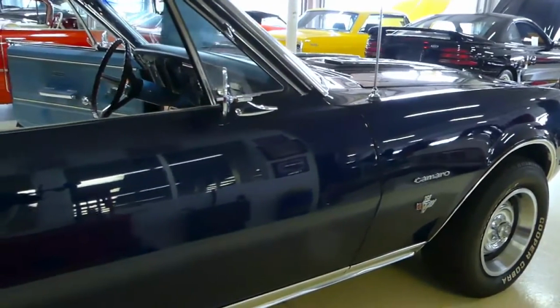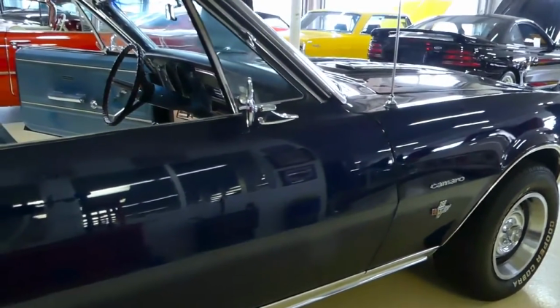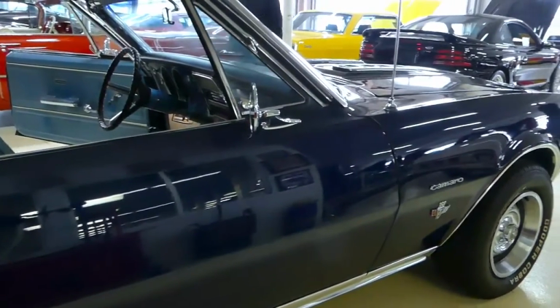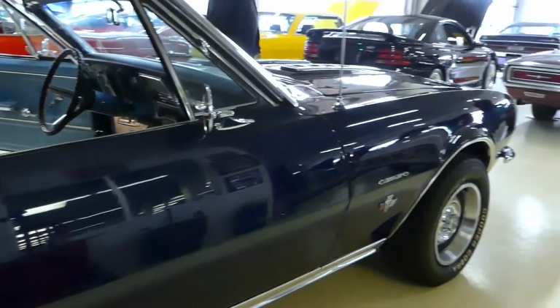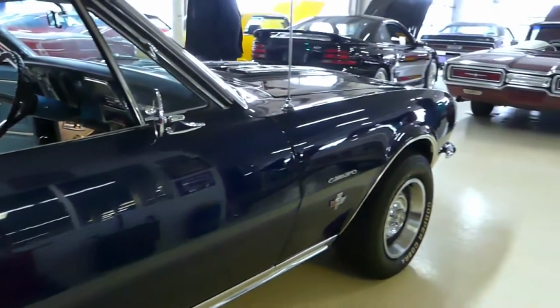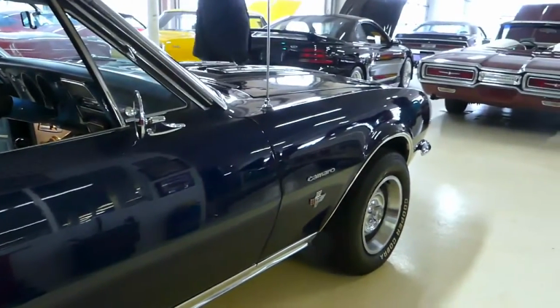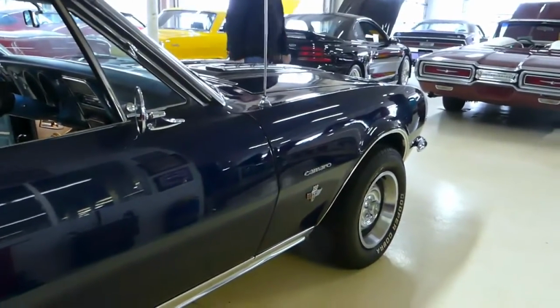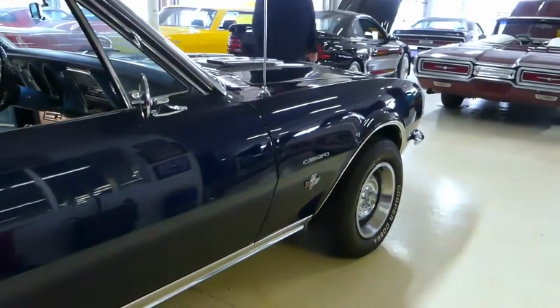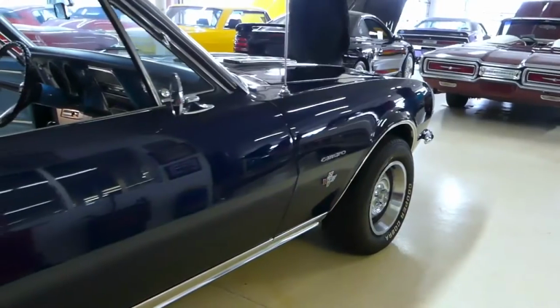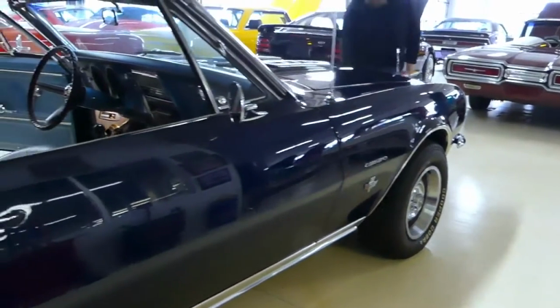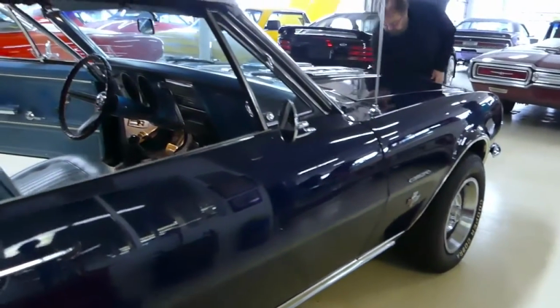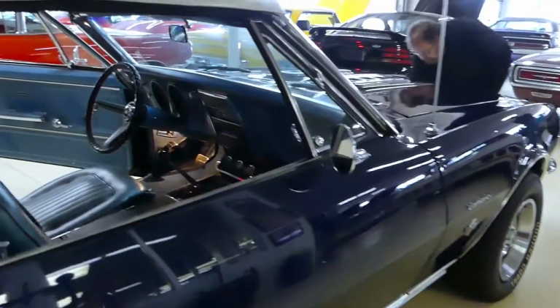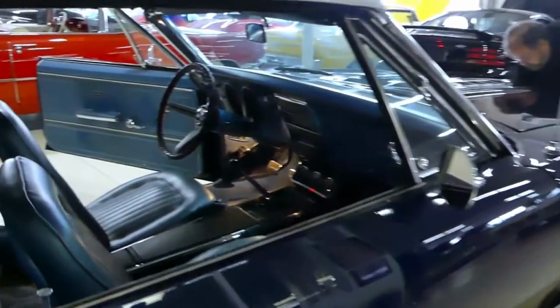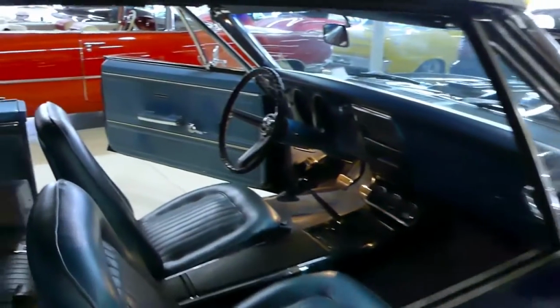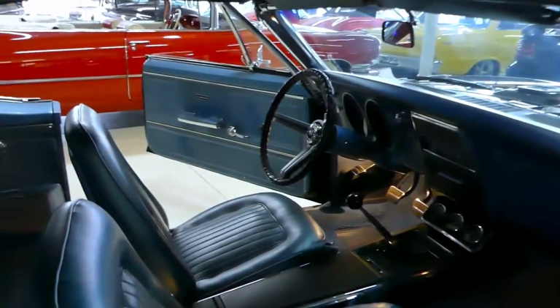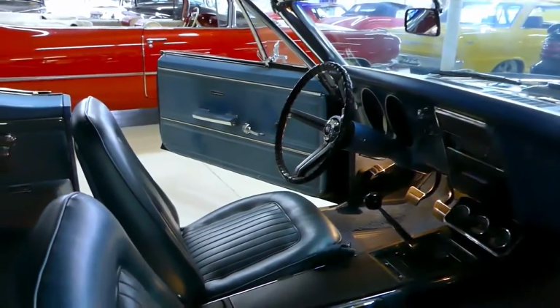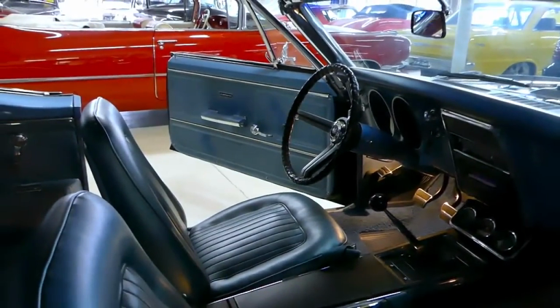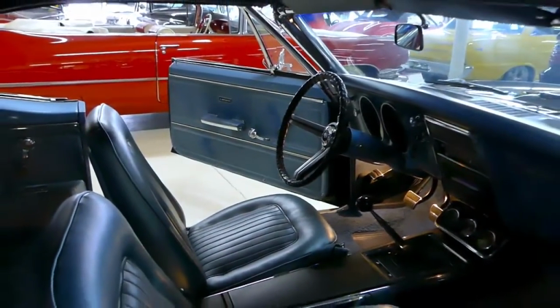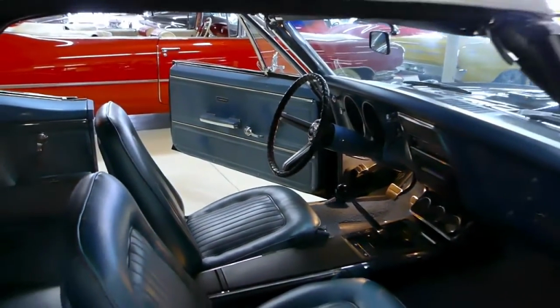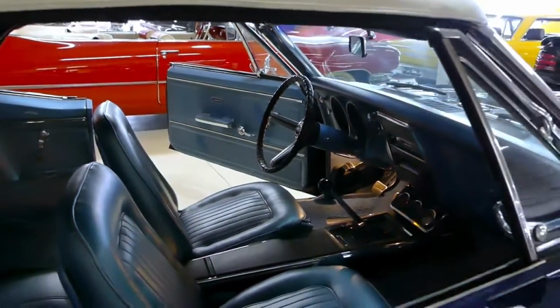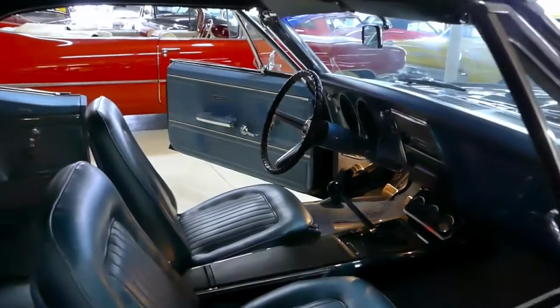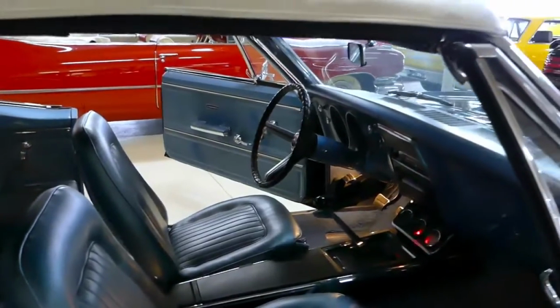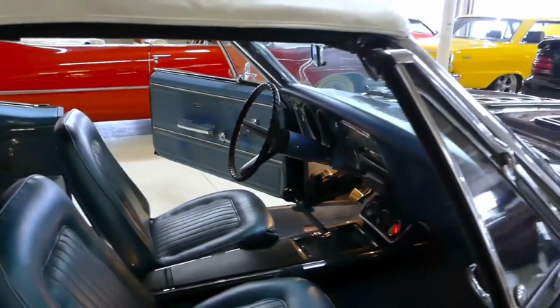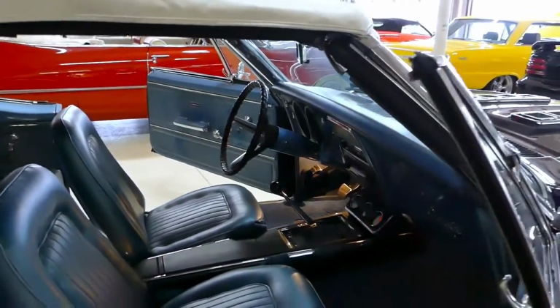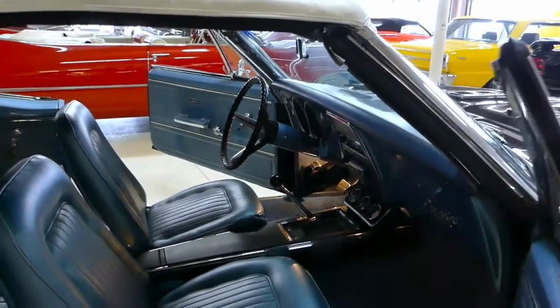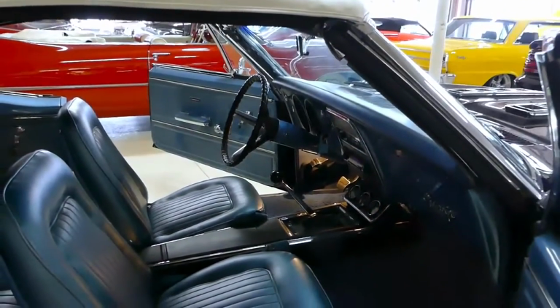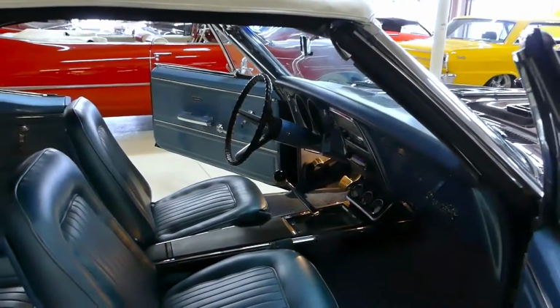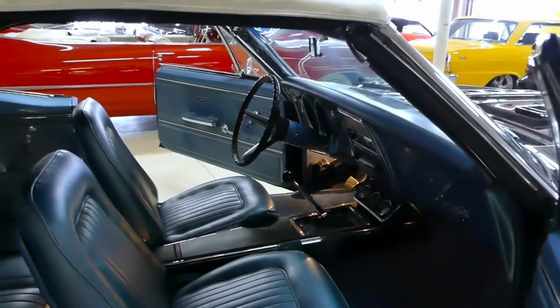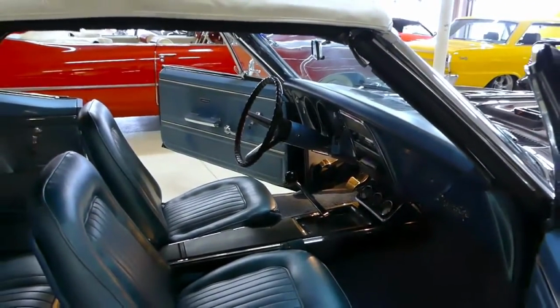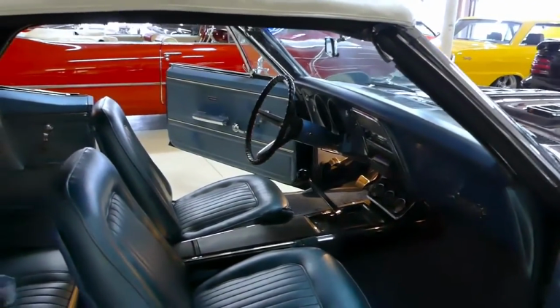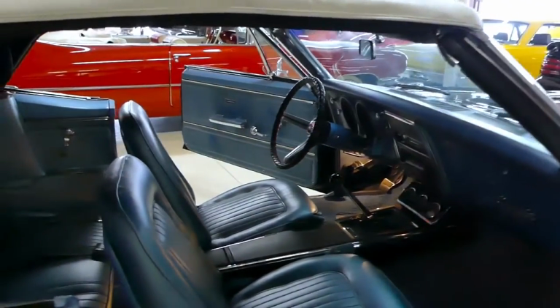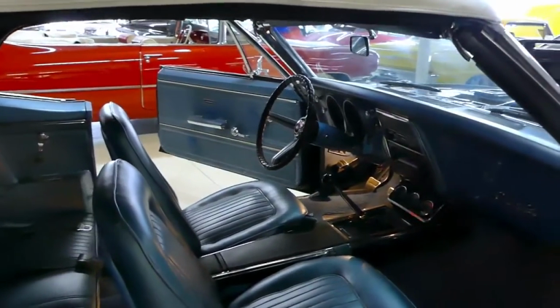It's a 327 with a Tremec 5-speed. She is blue — Deepwater blue on the outside, blue on the interior.